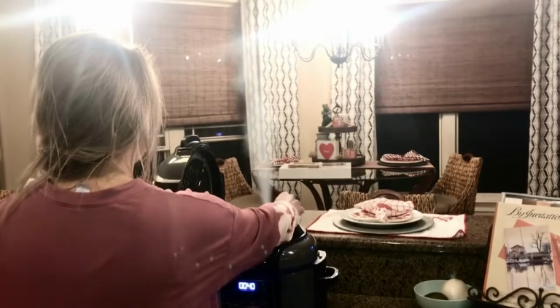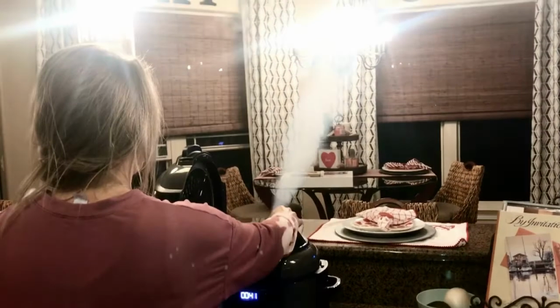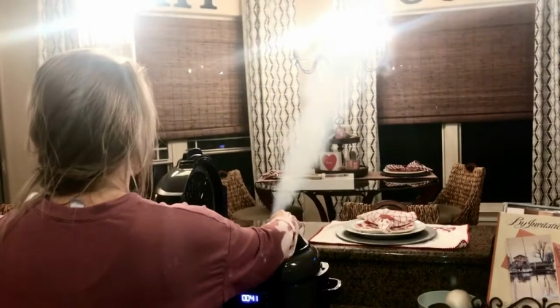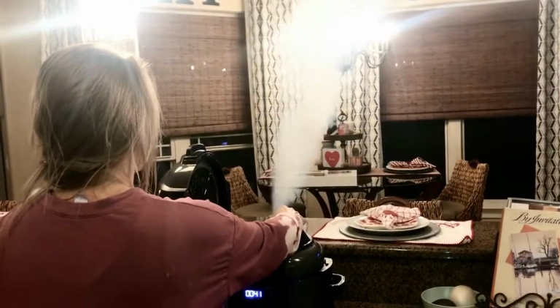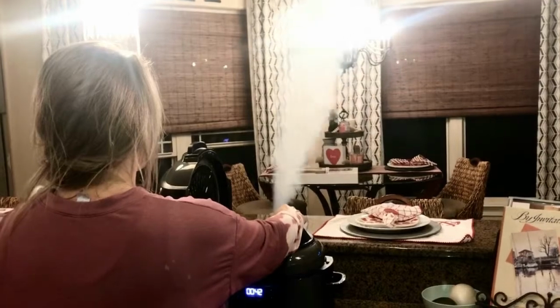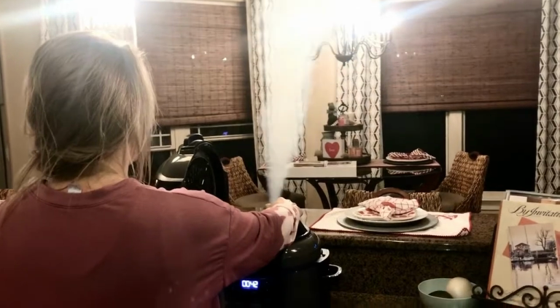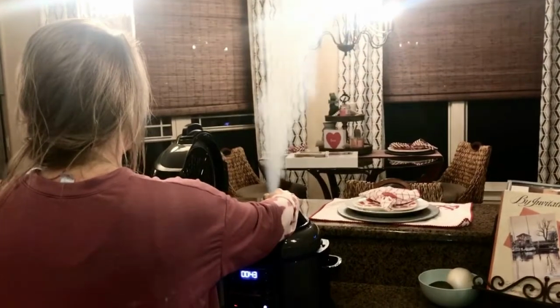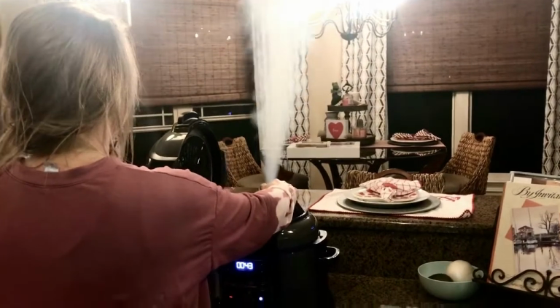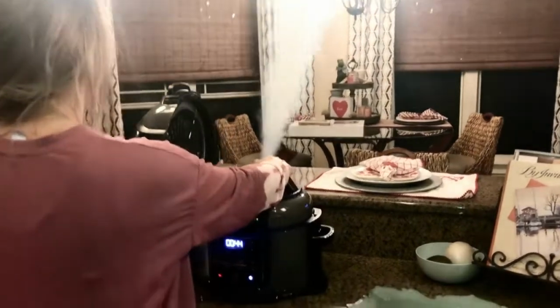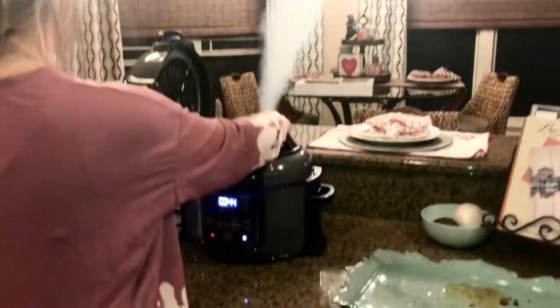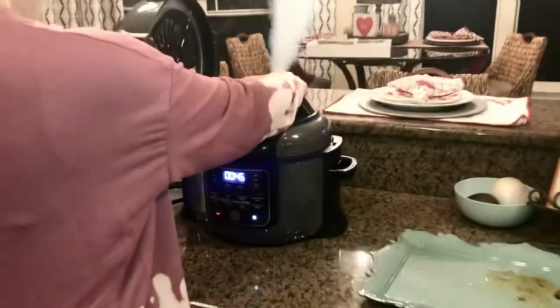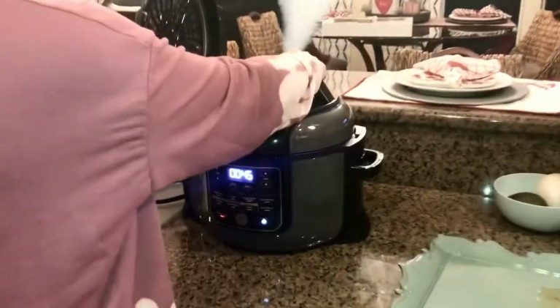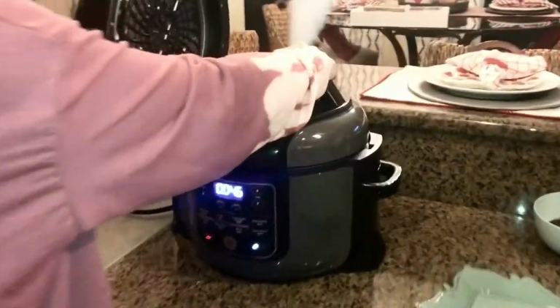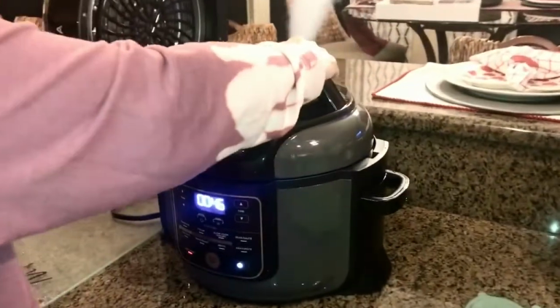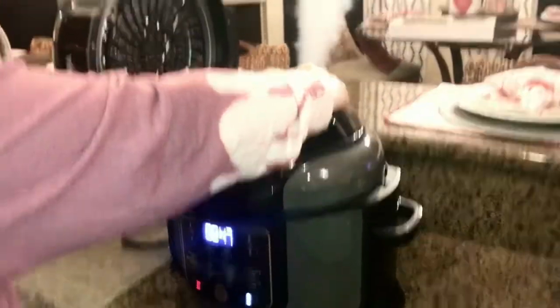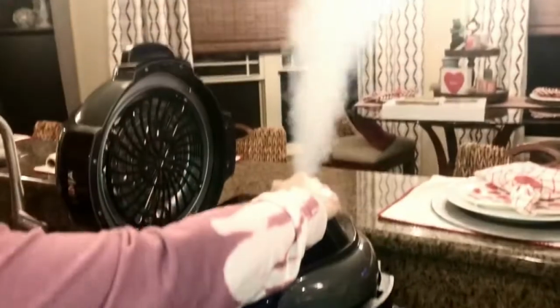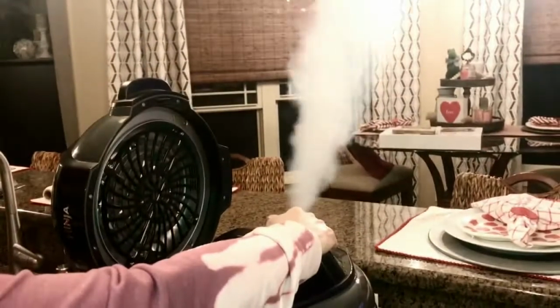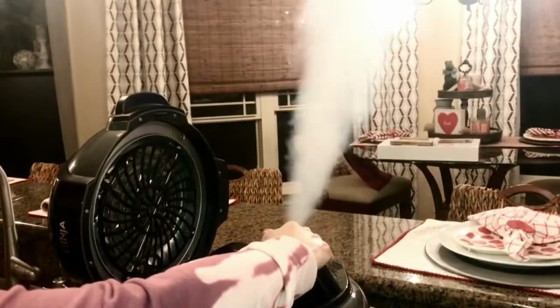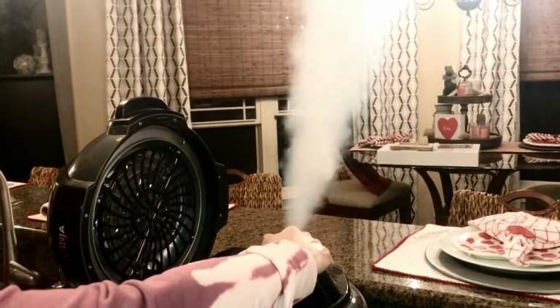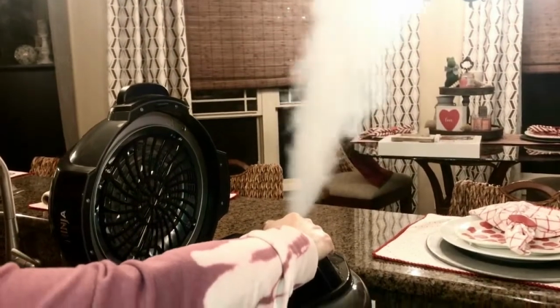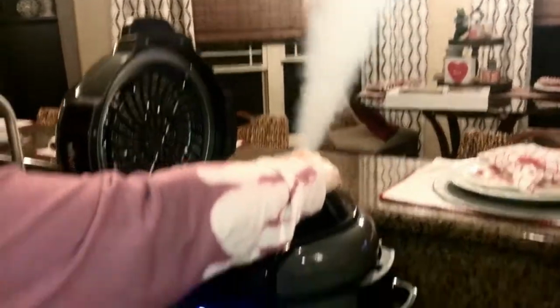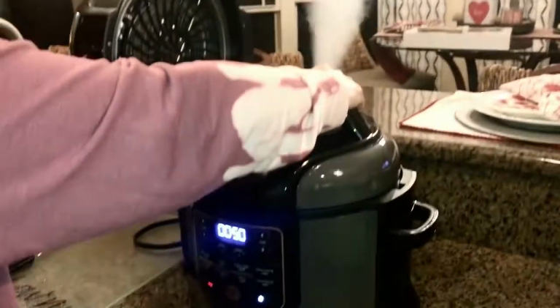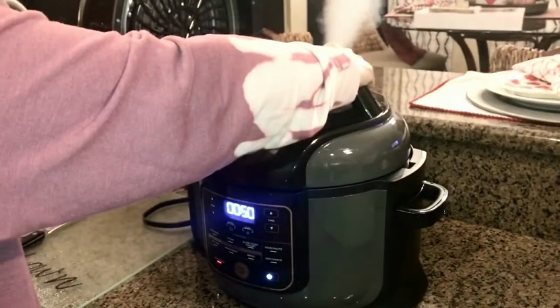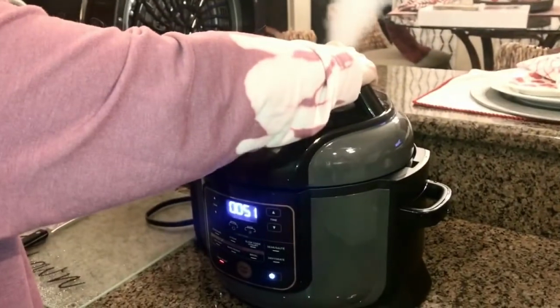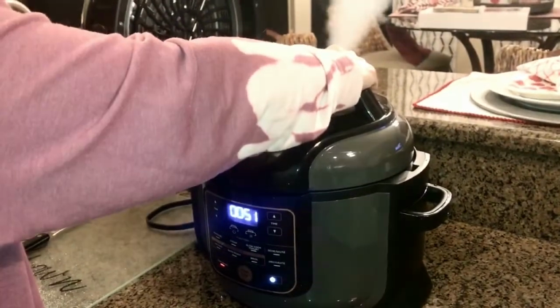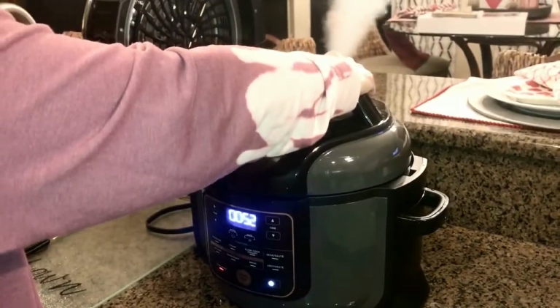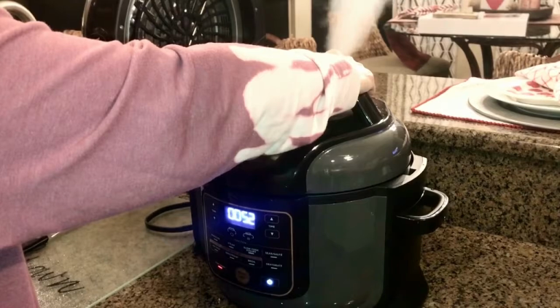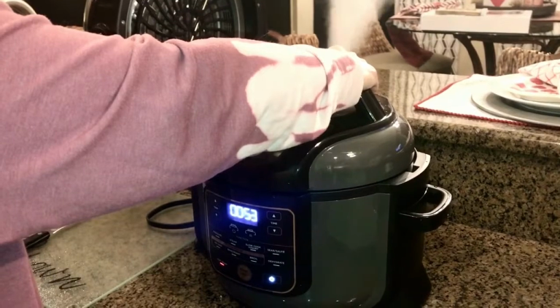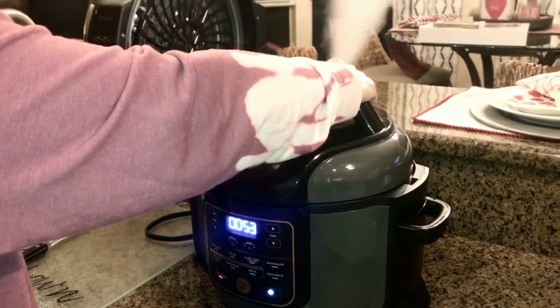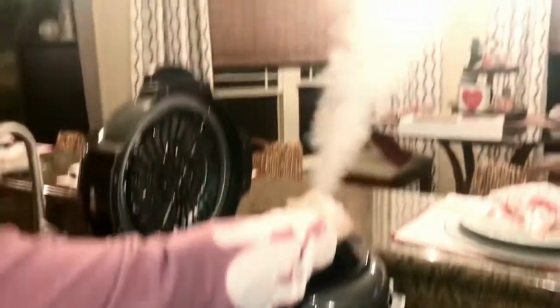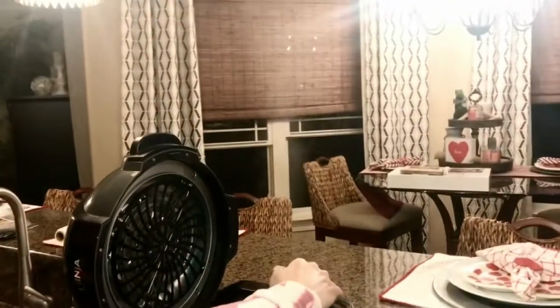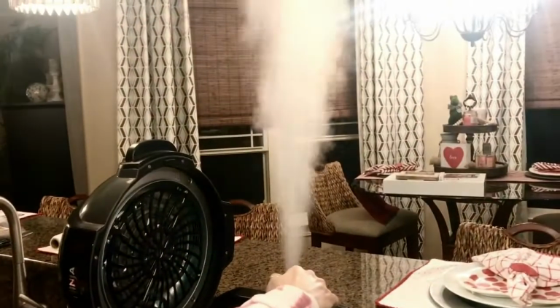That's a lot of steam! It worked. We'll wait two minutes until we hit the quick release.